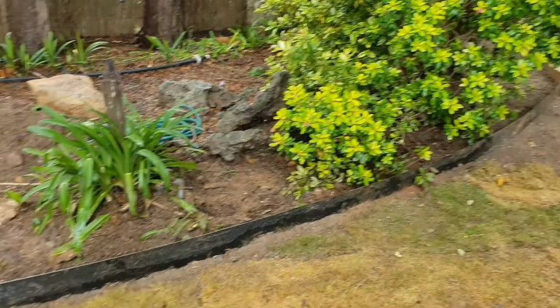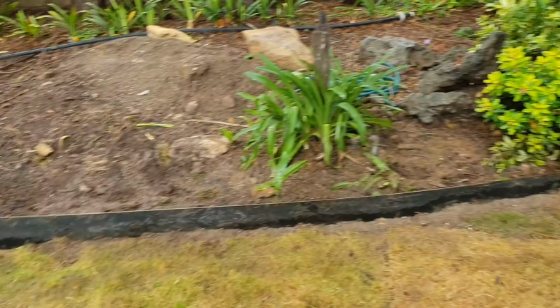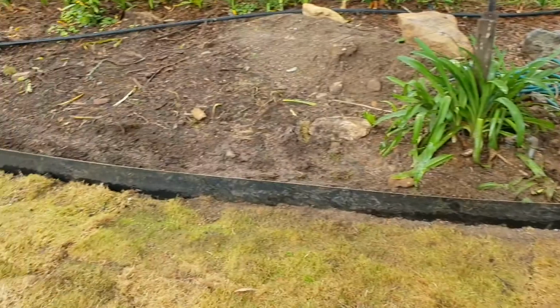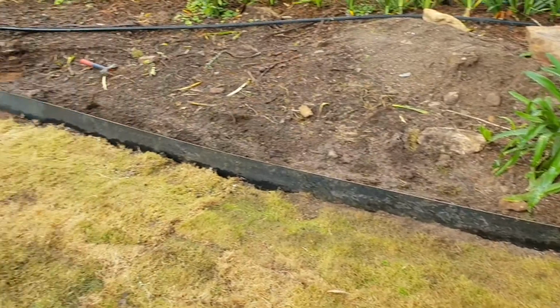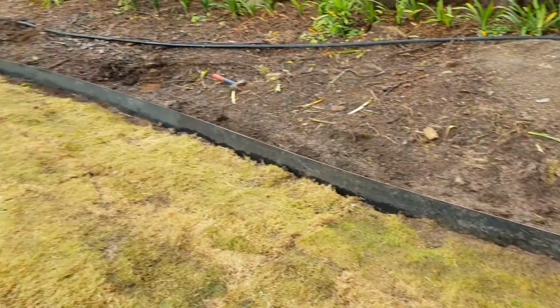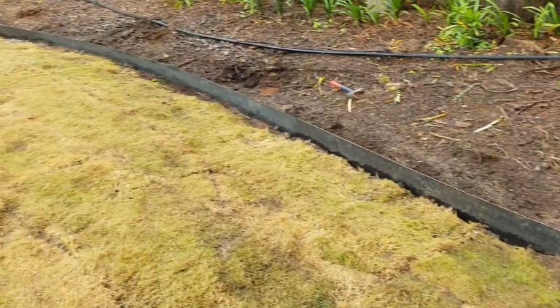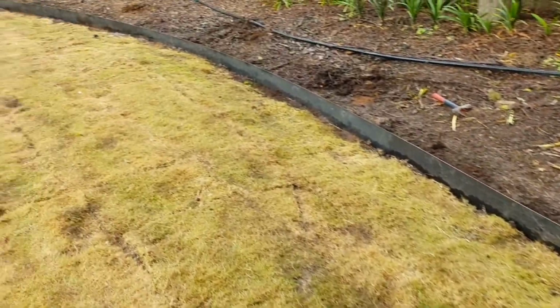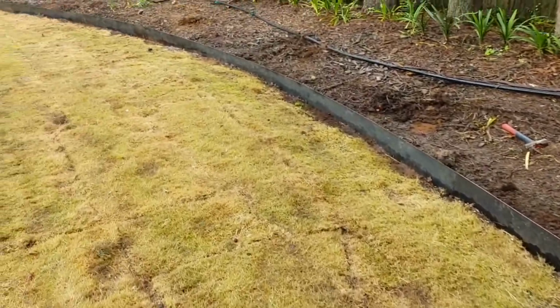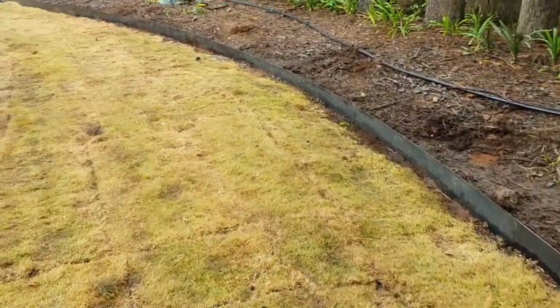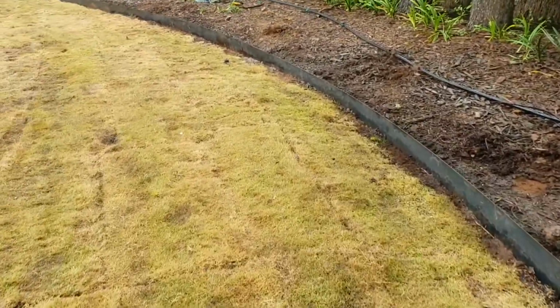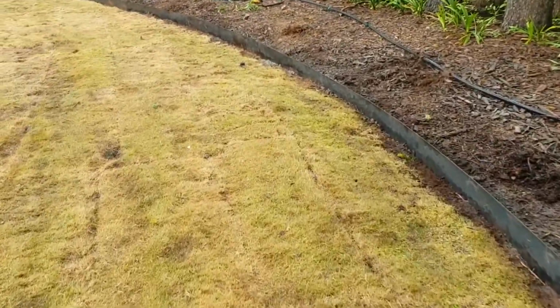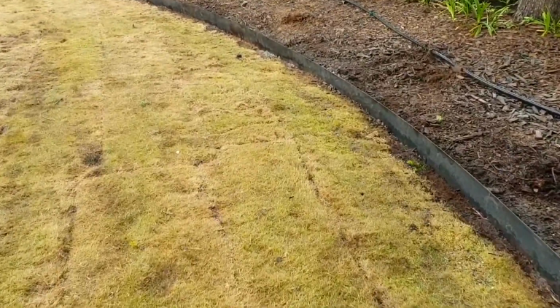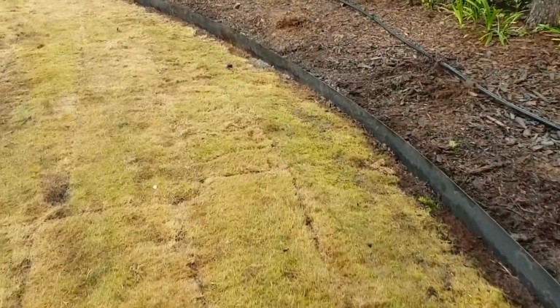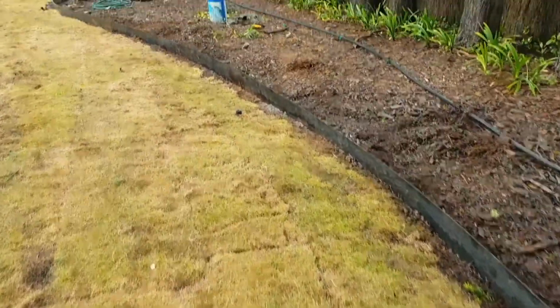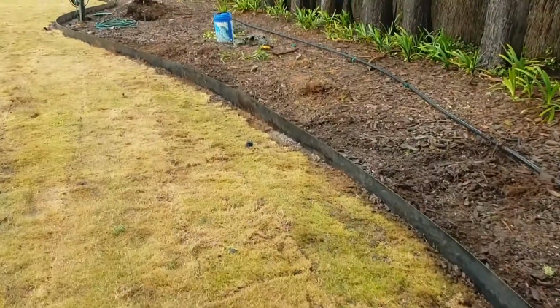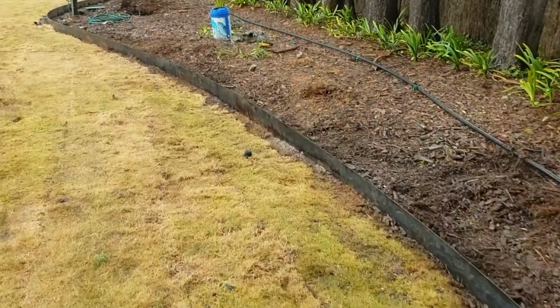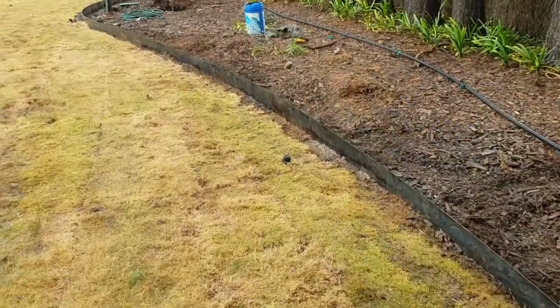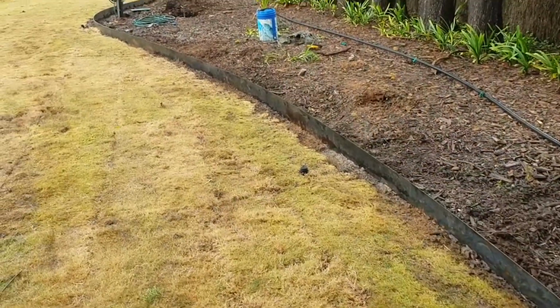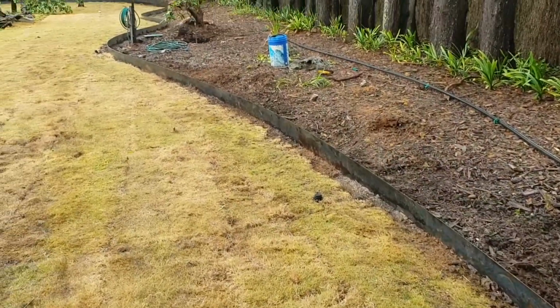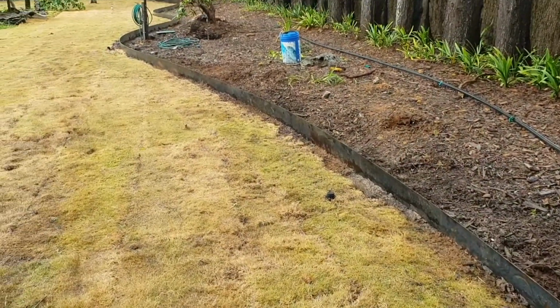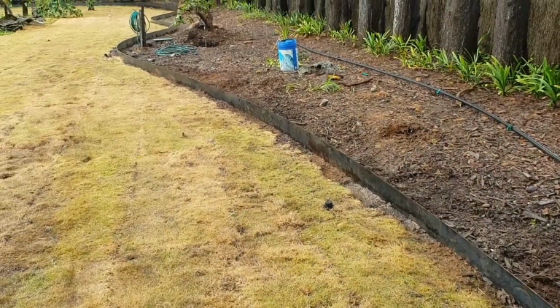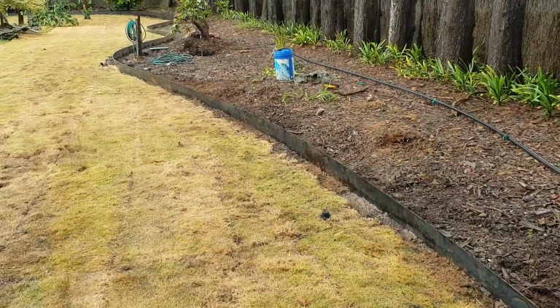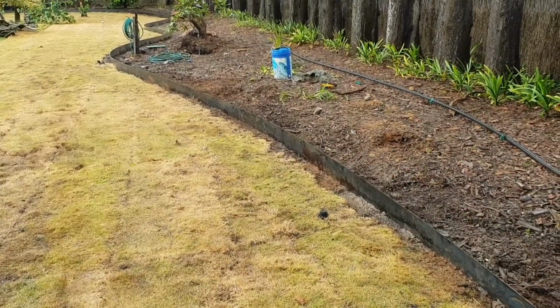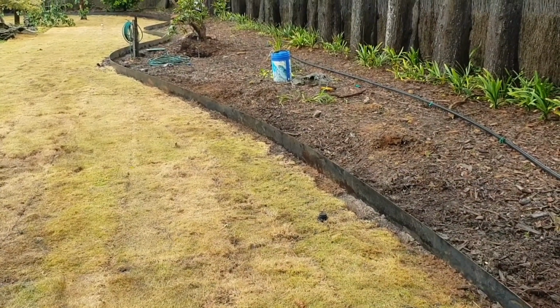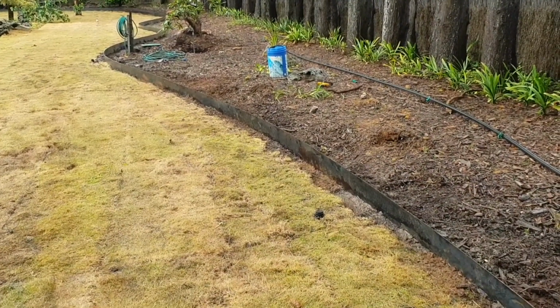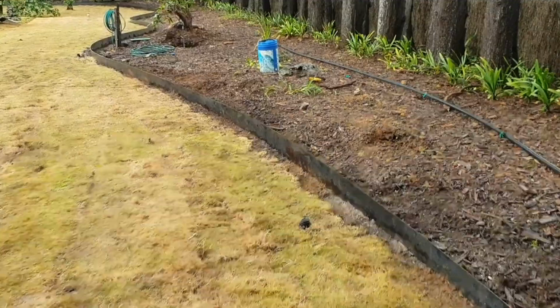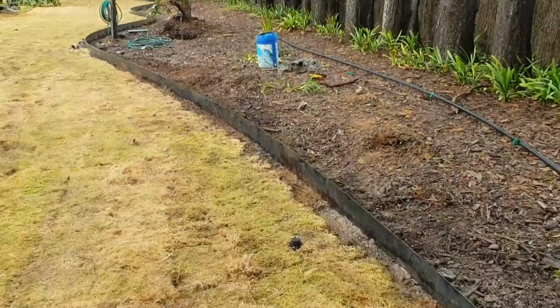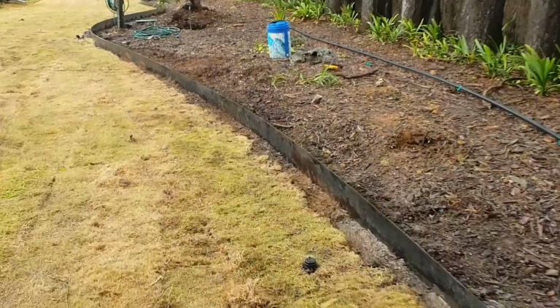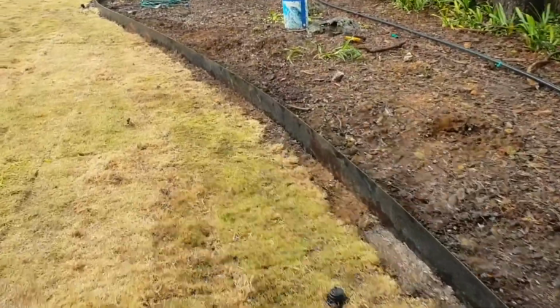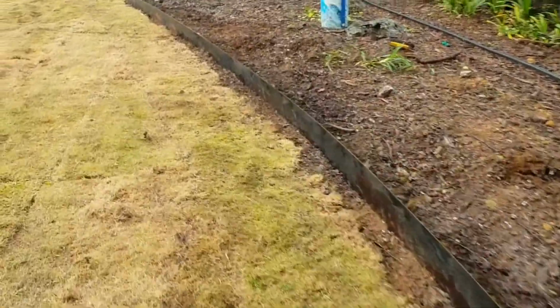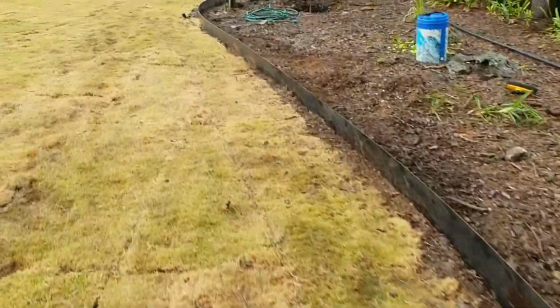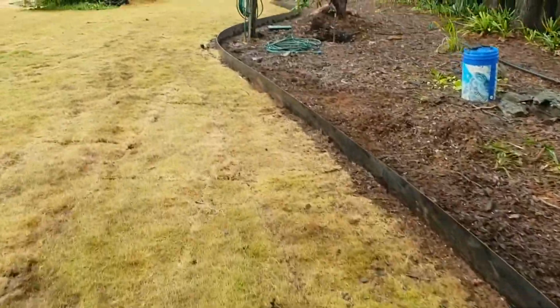Here we are — we just finished a job in Leura, Blue Mountains. This is the 200mm wide Corten 10. It doesn't look rough, but the site looks a bit rough because the turf just got laid and the garden hasn't been planted yet.